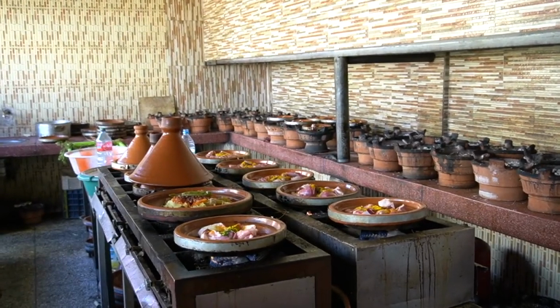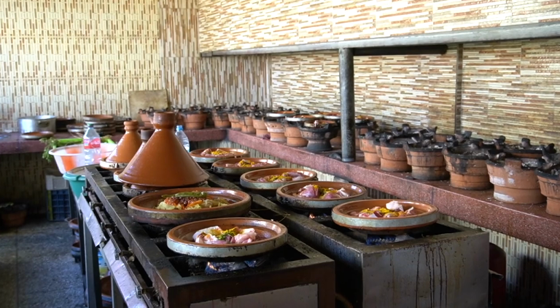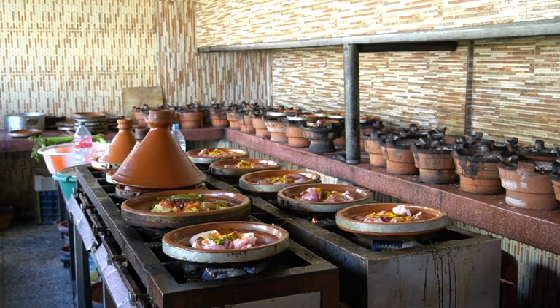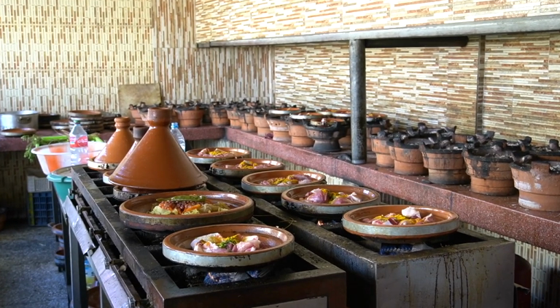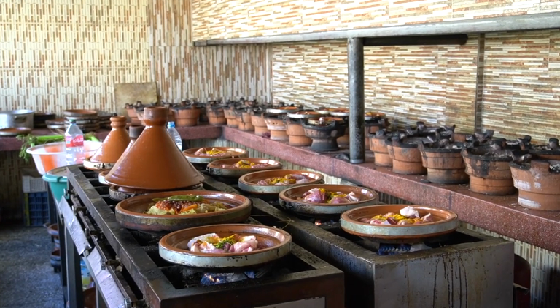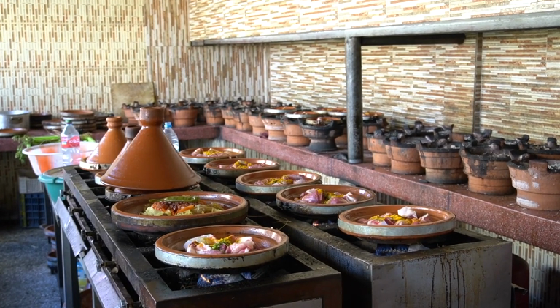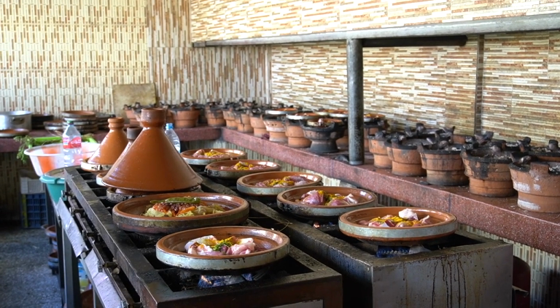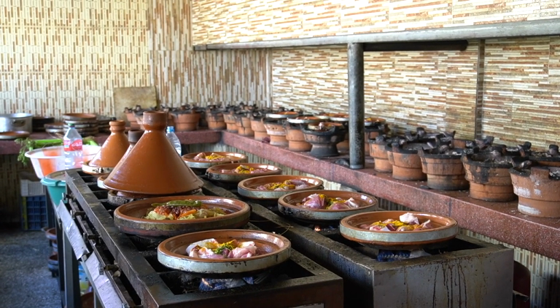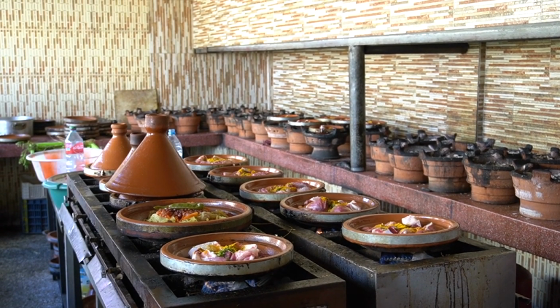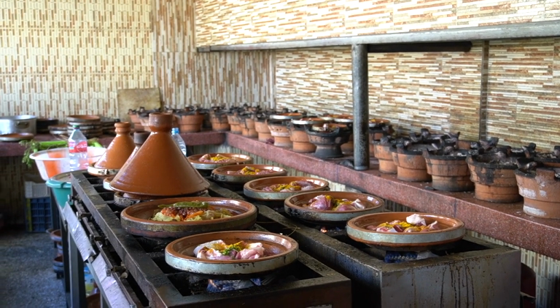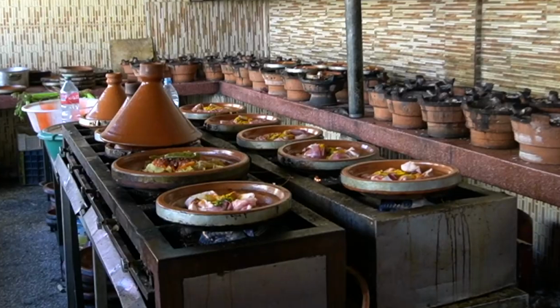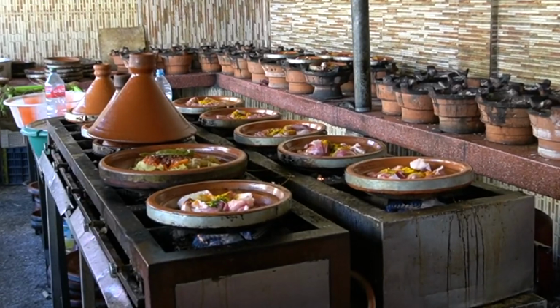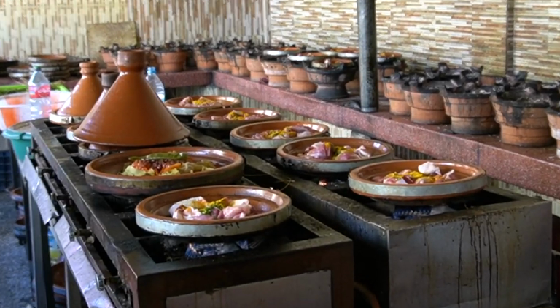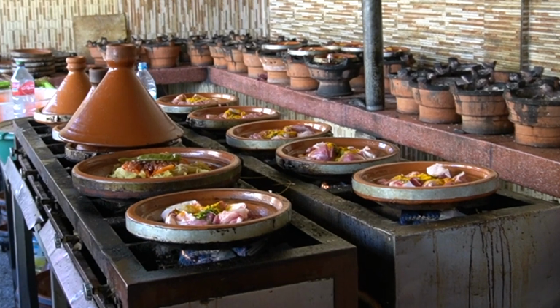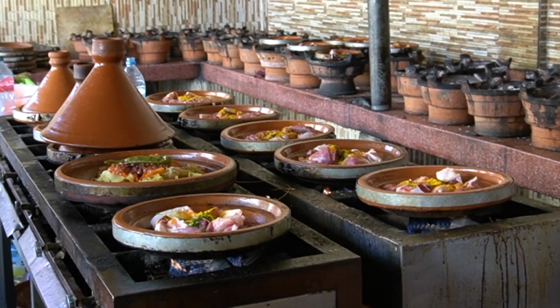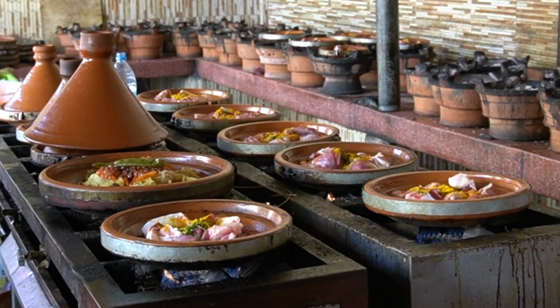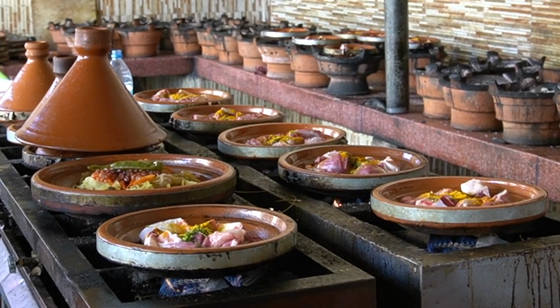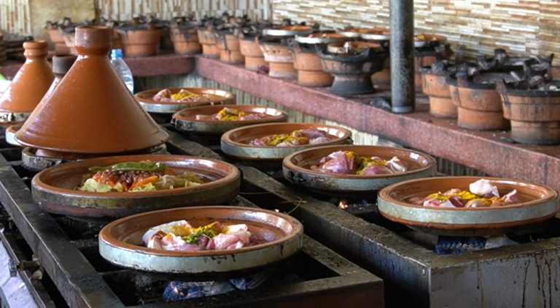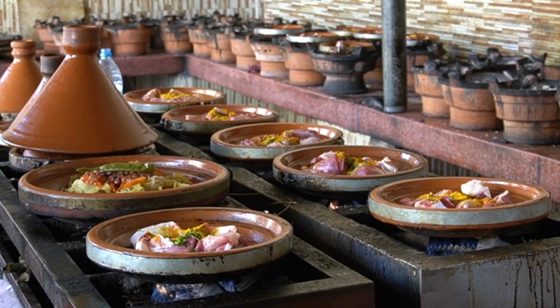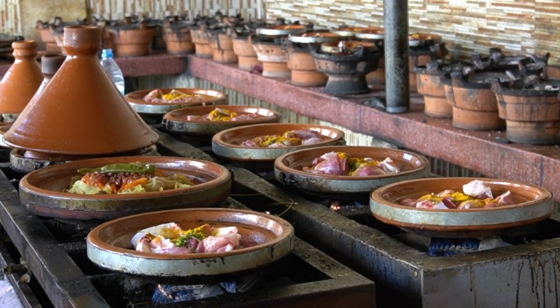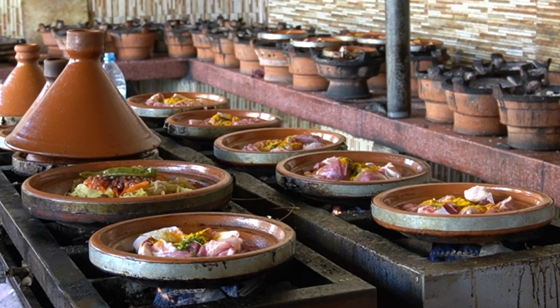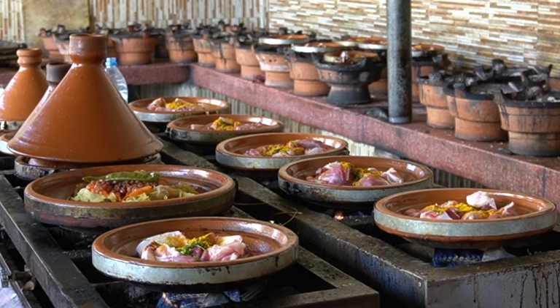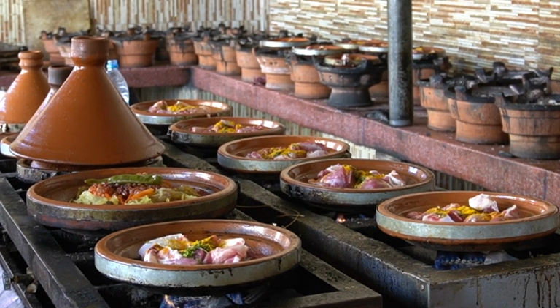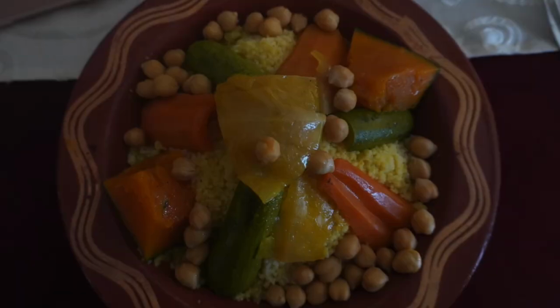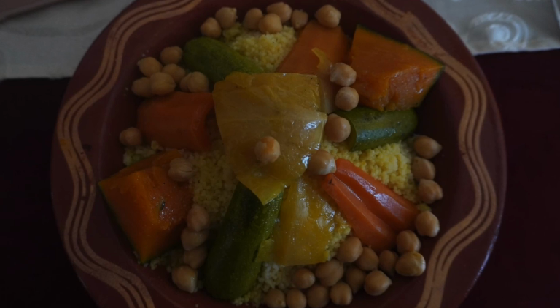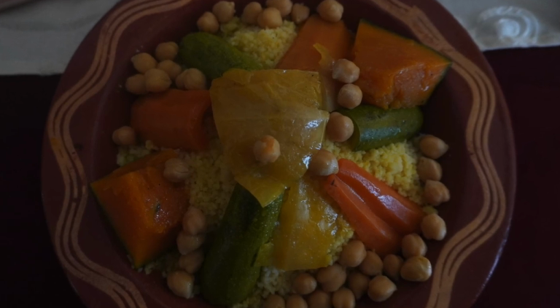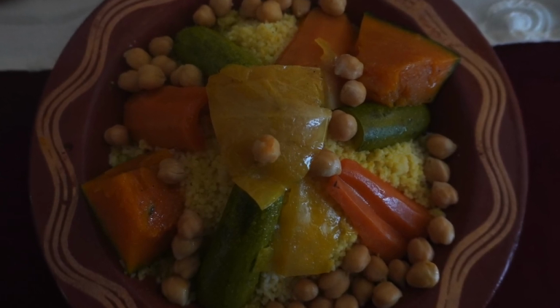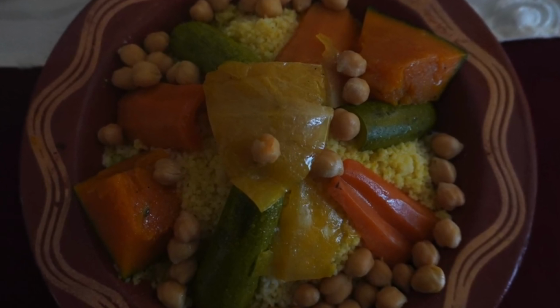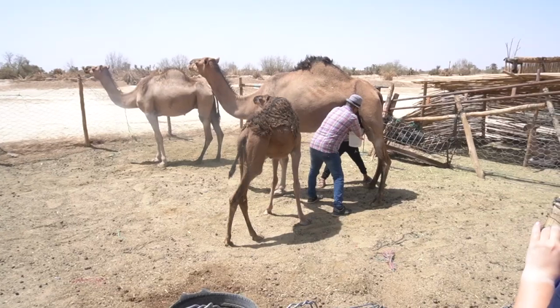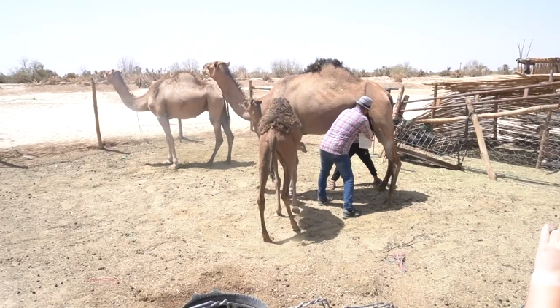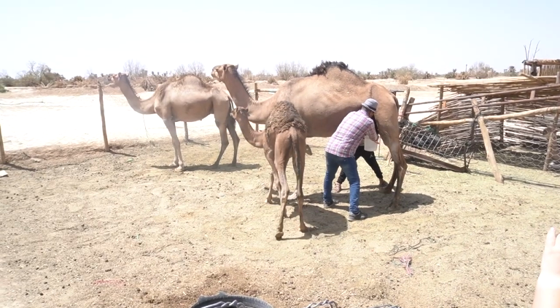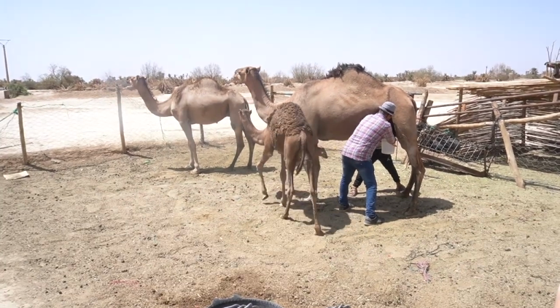It is time for lunch so we are getting tagine — it's the most typical Moroccan food. It is cooked in these specific pyramid-shaped pots and this is what Moroccan families eat when they get together. It's usually made with chicken, beef, or vegetables. Anyway, I got couscous instead.